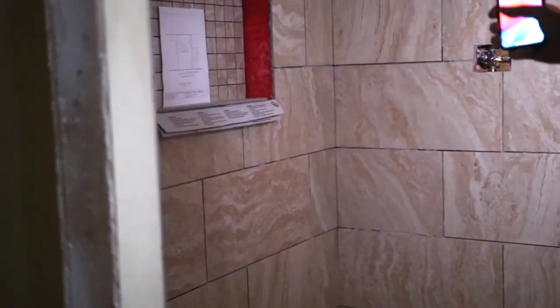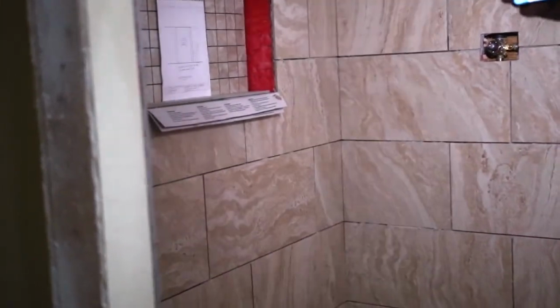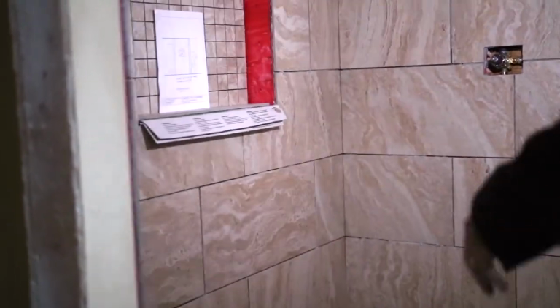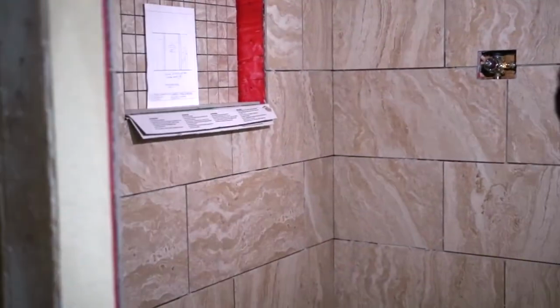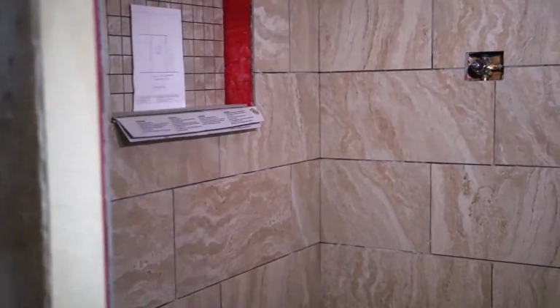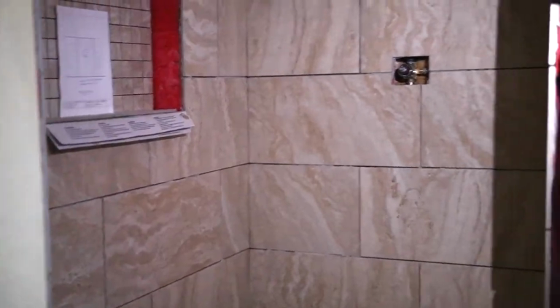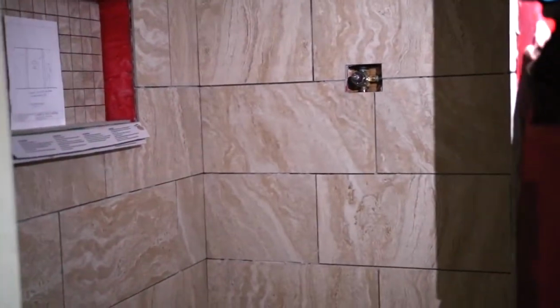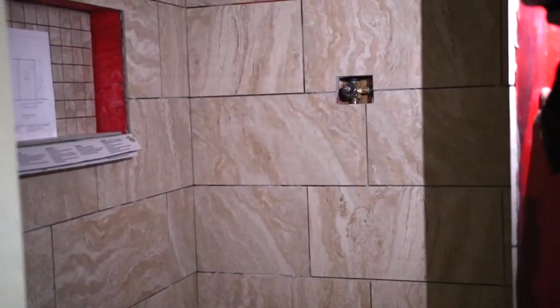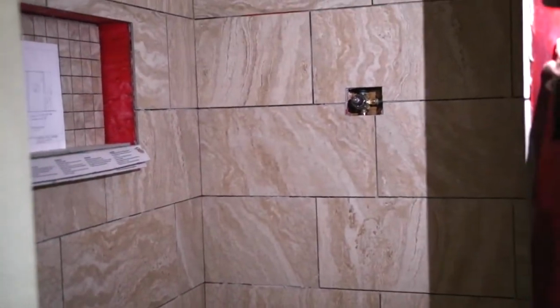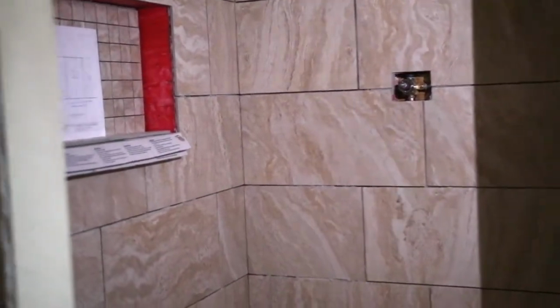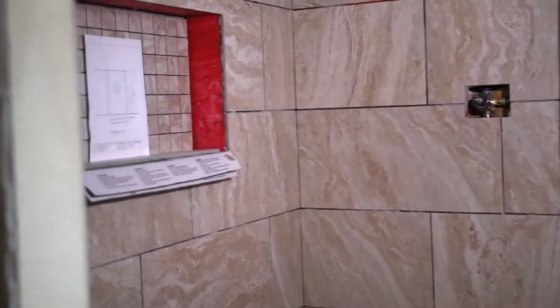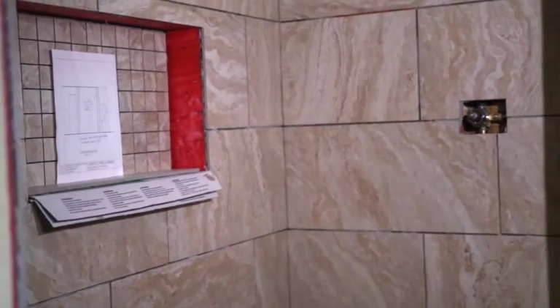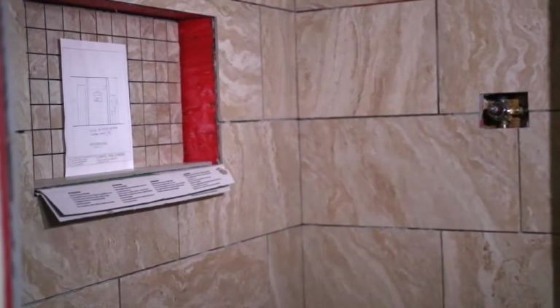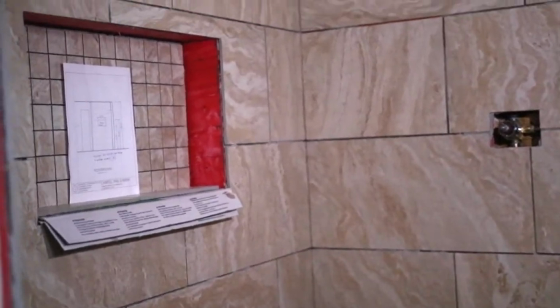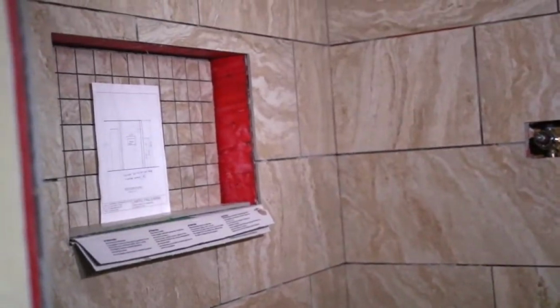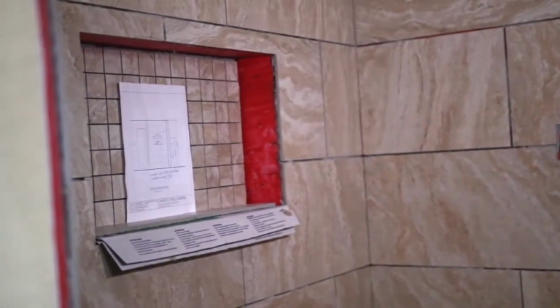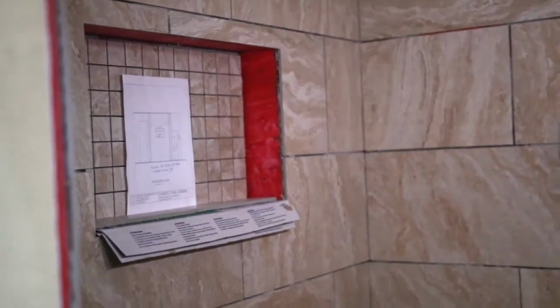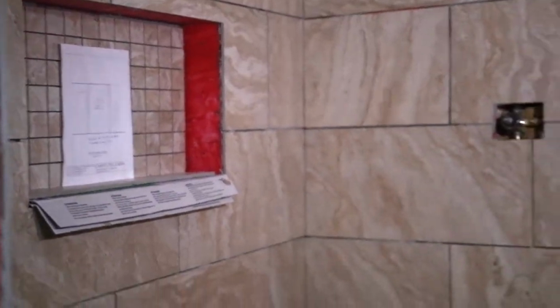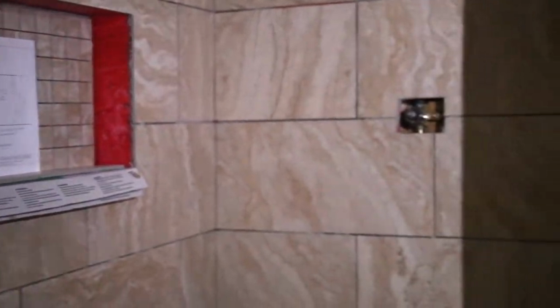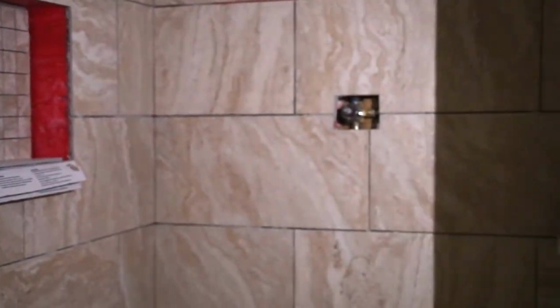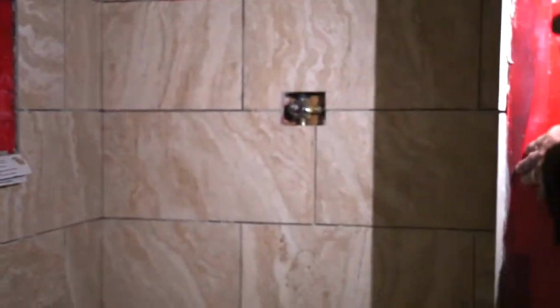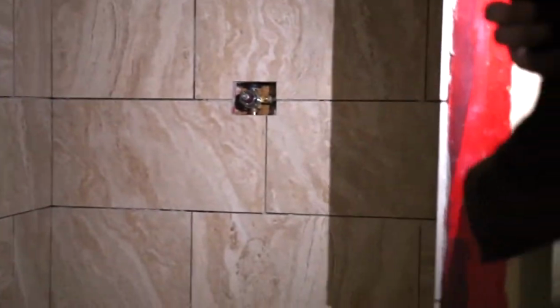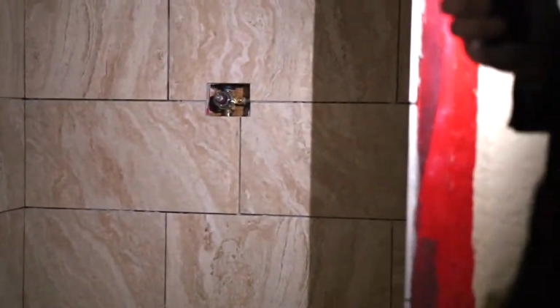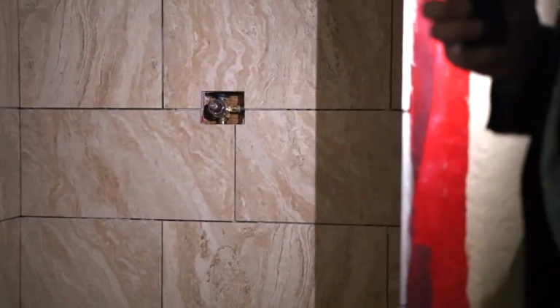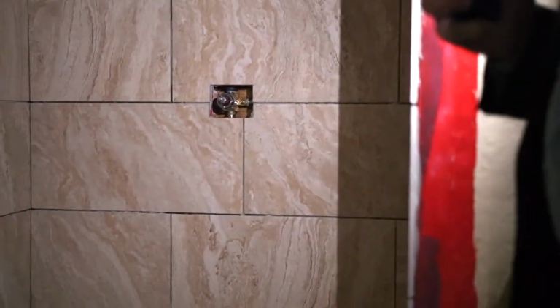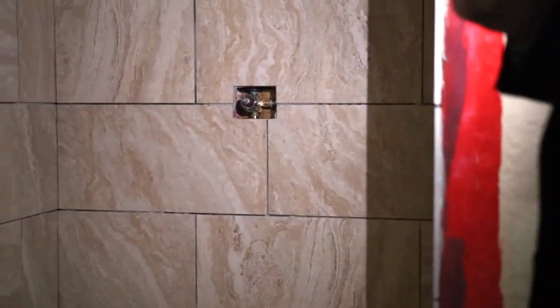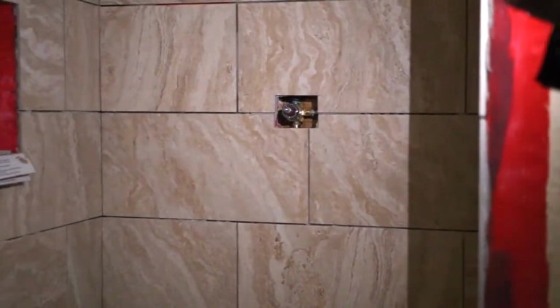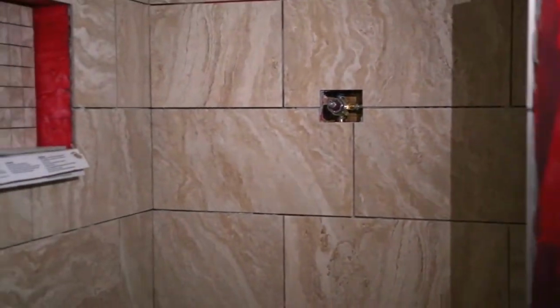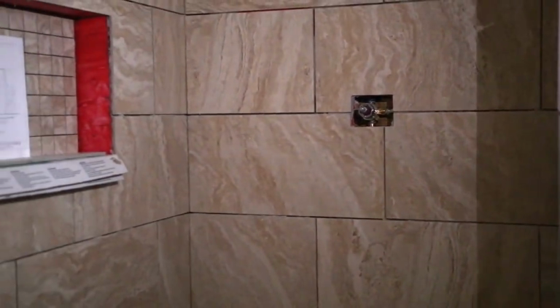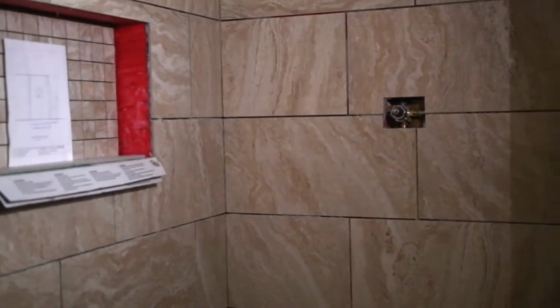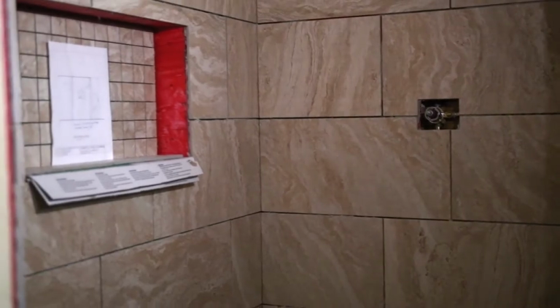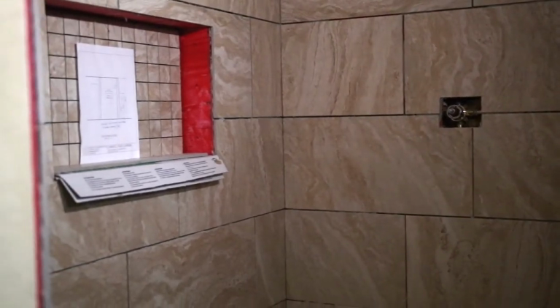You can see the red guard everywhere — the complete waterproofing system used underneath, so no moisture can get in through these walls.